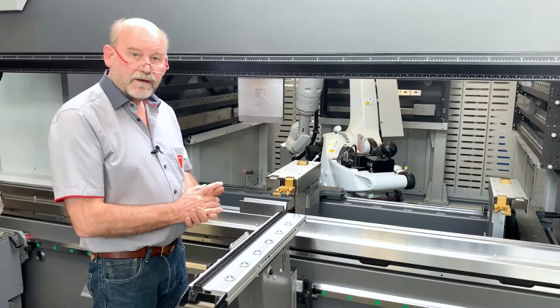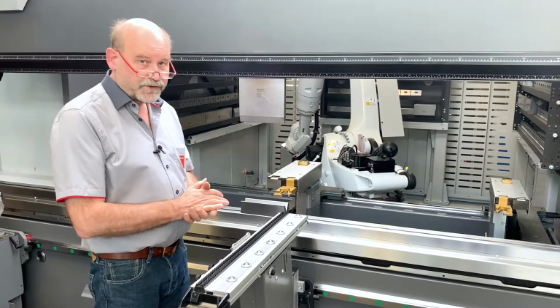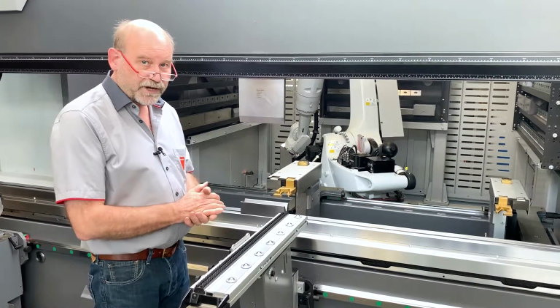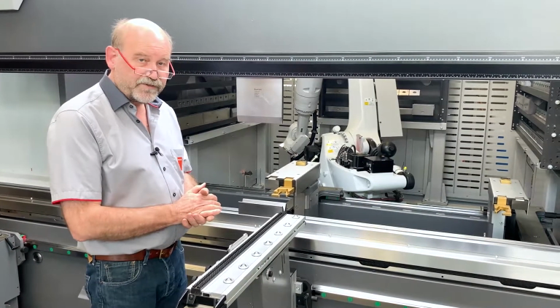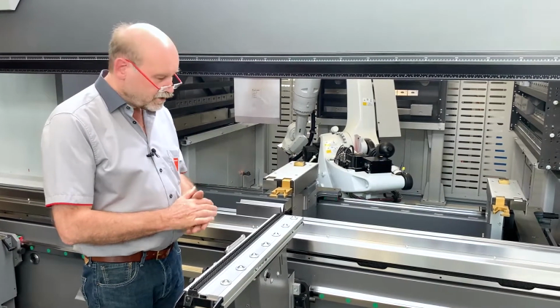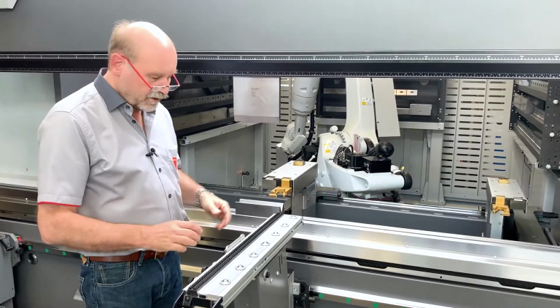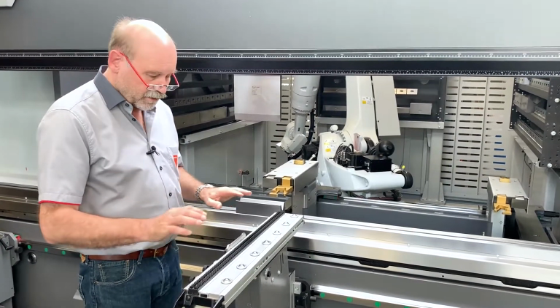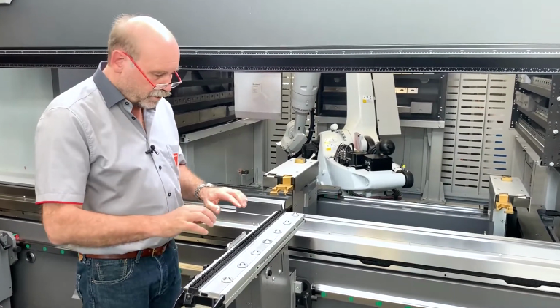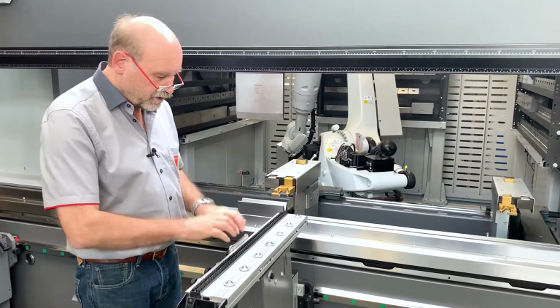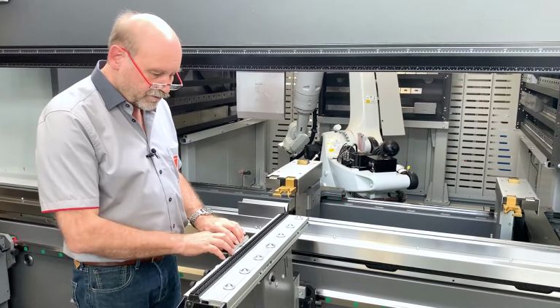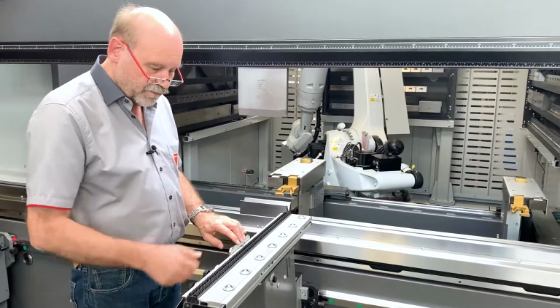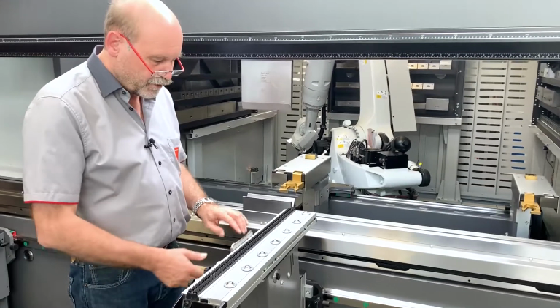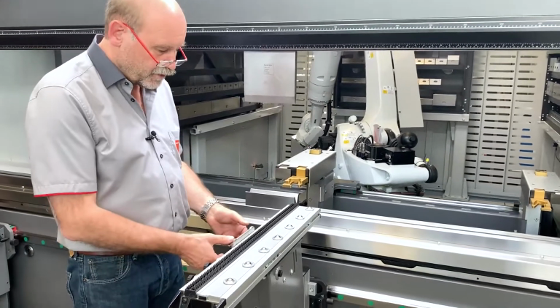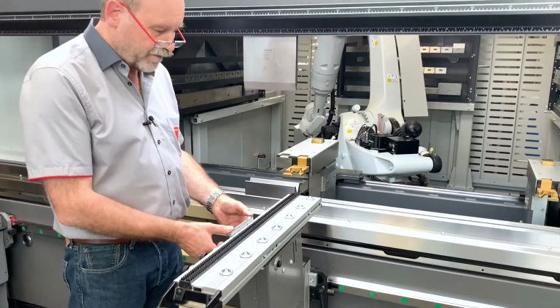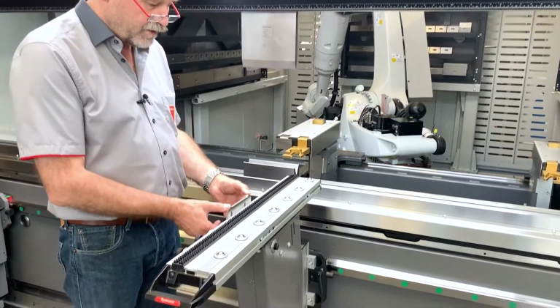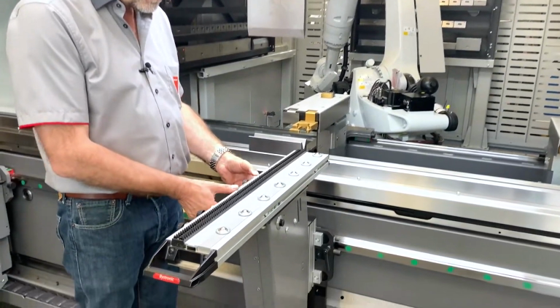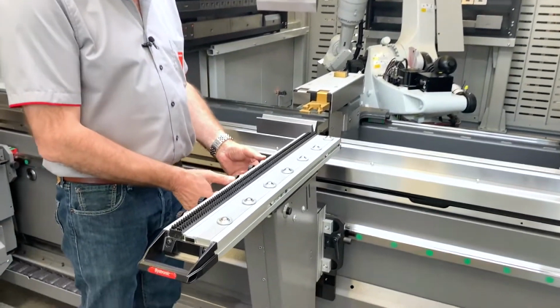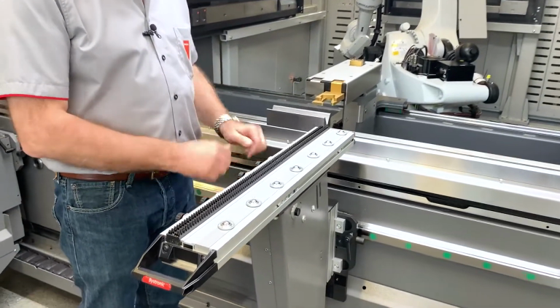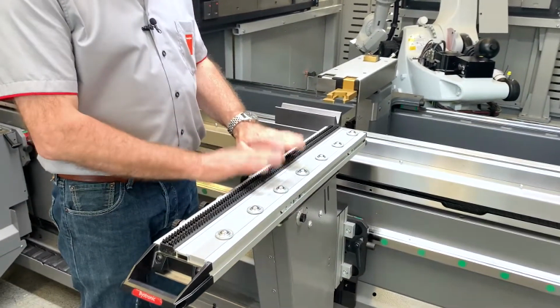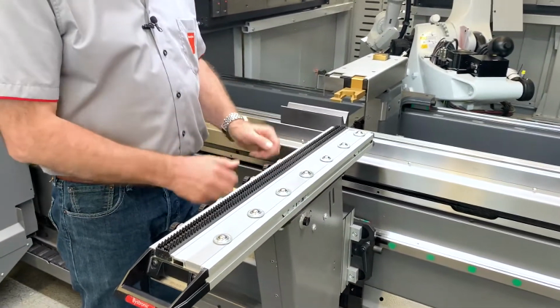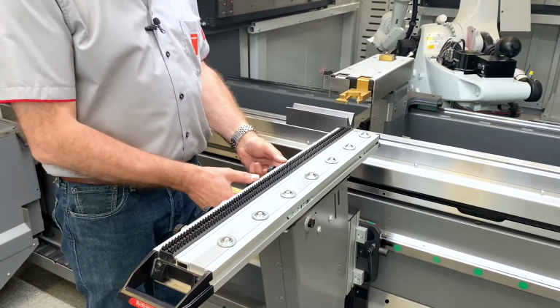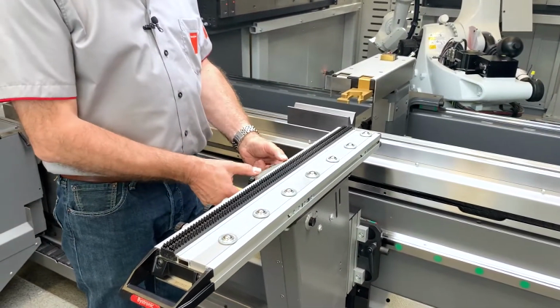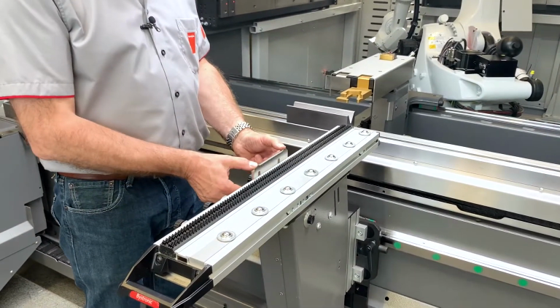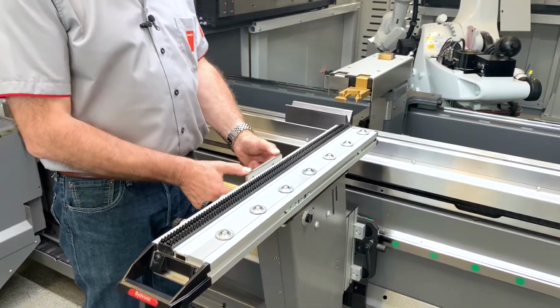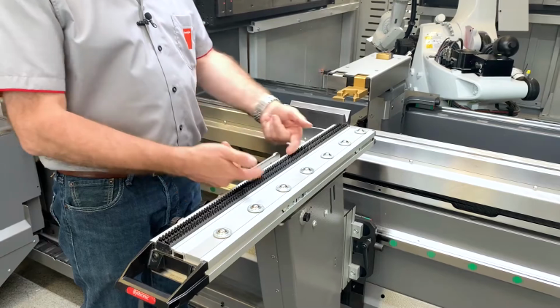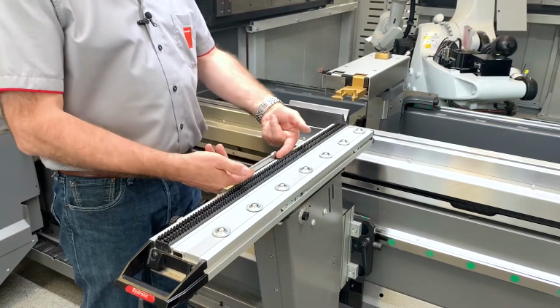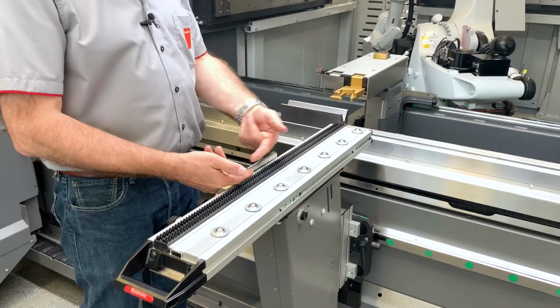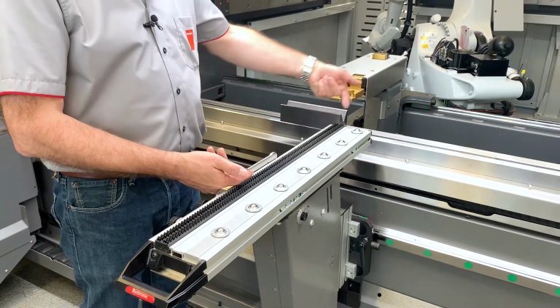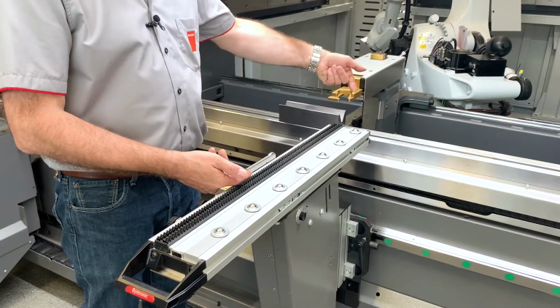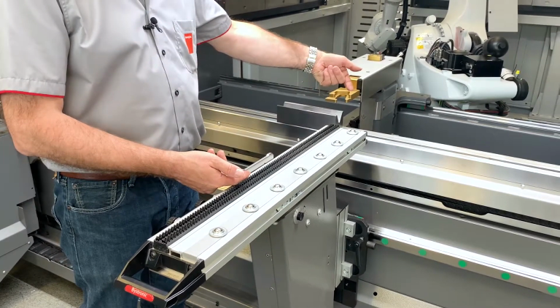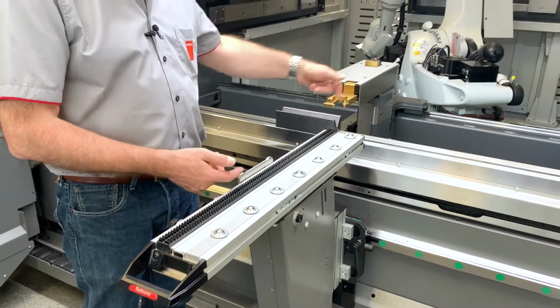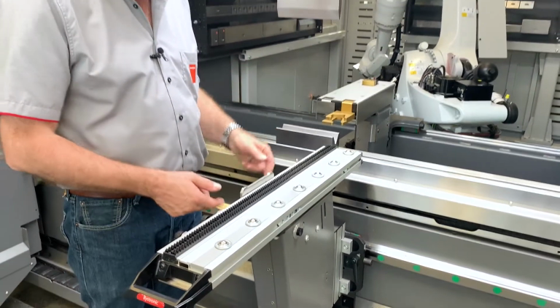Front support arm features. On this side of the arm we have two square engages. You can put them up and down like this. Up, you have a square engage for long narrow parts.